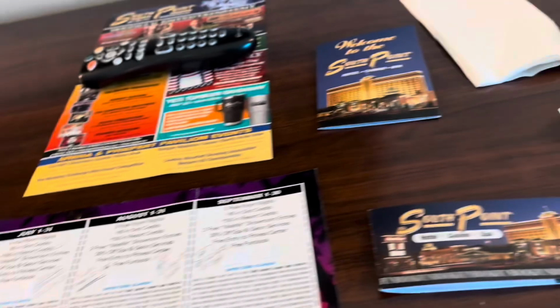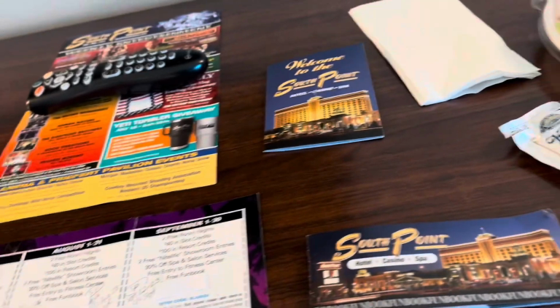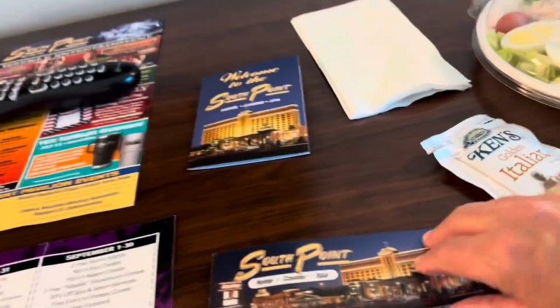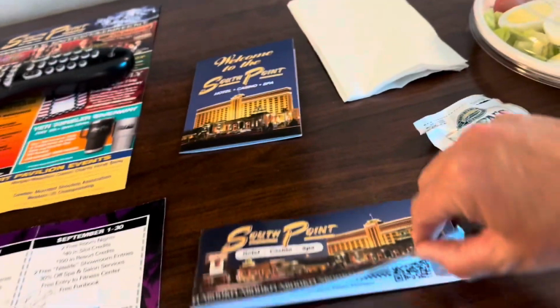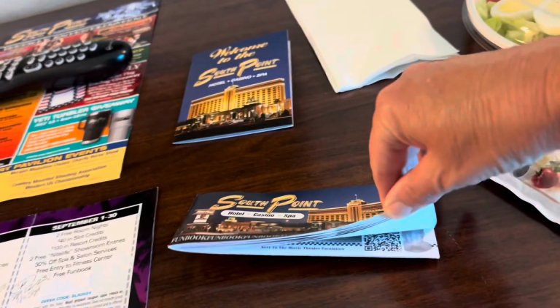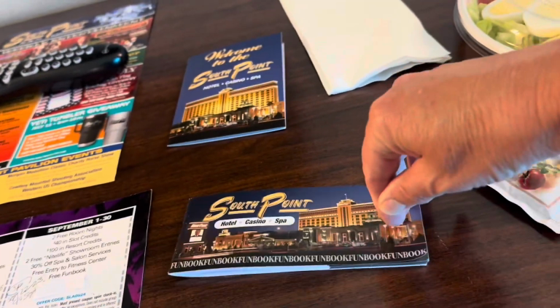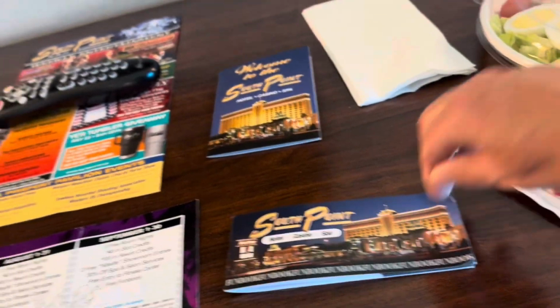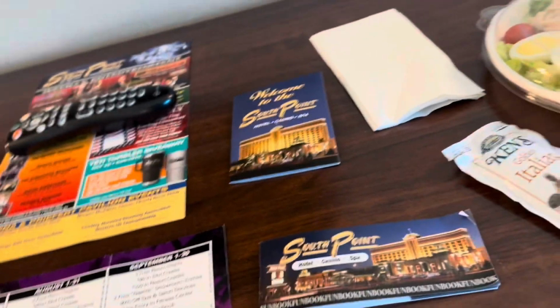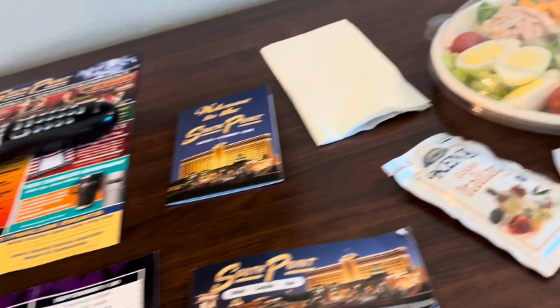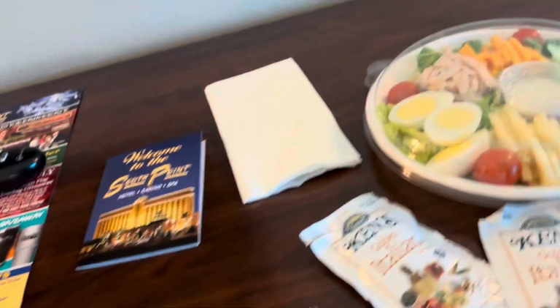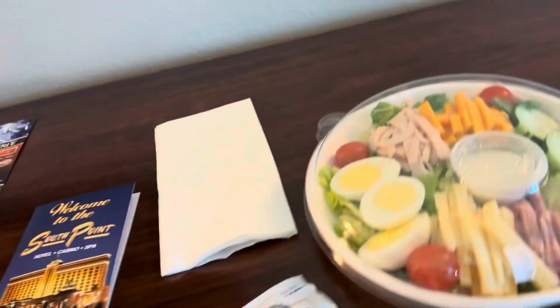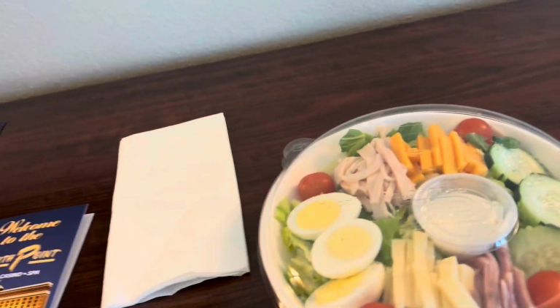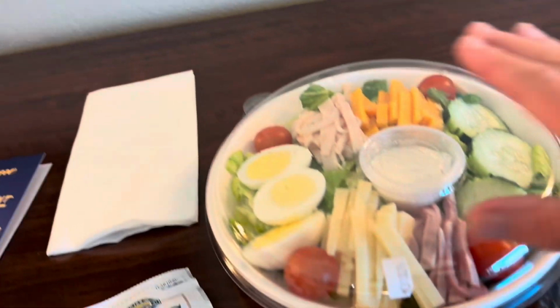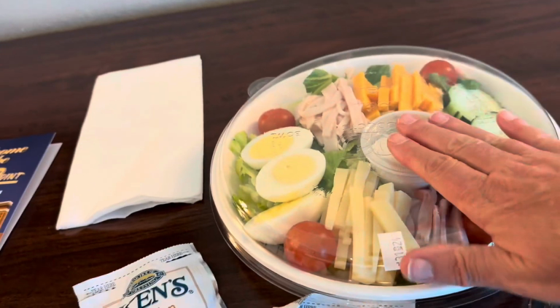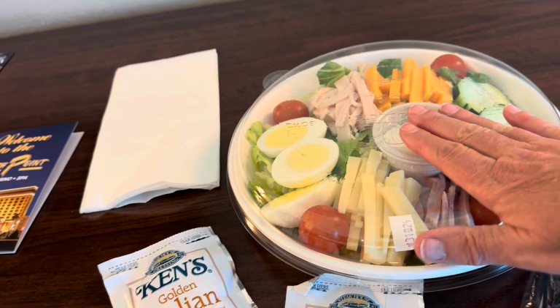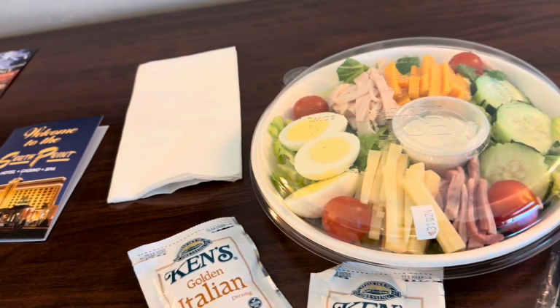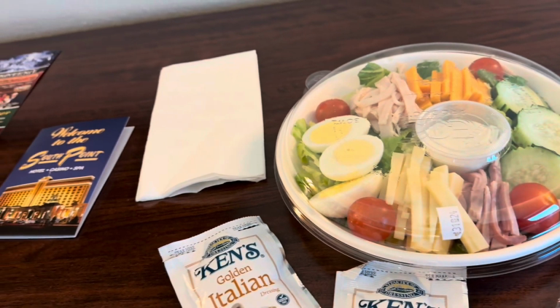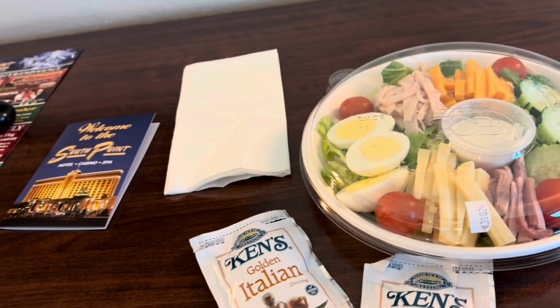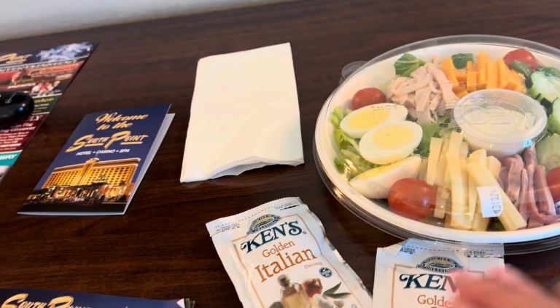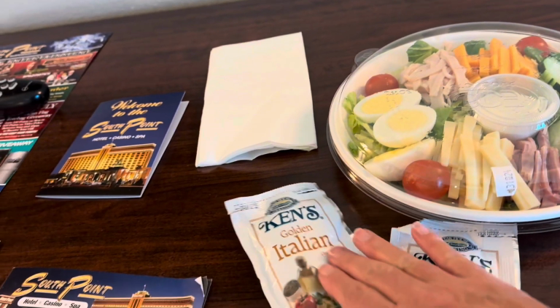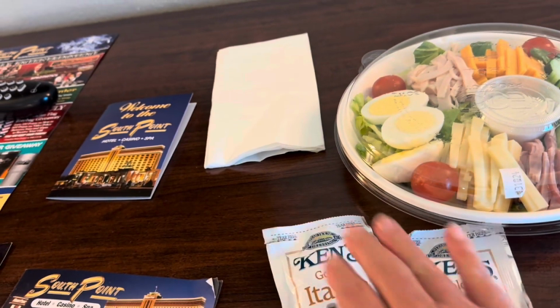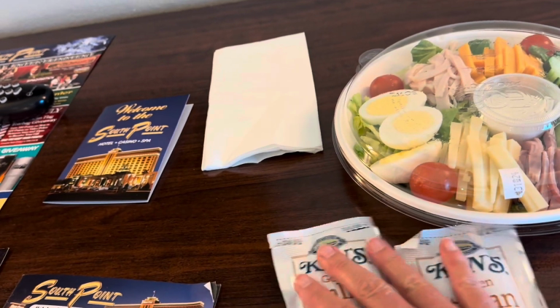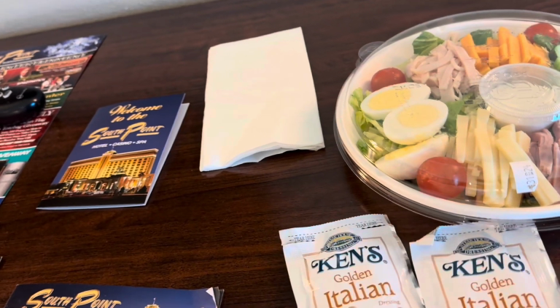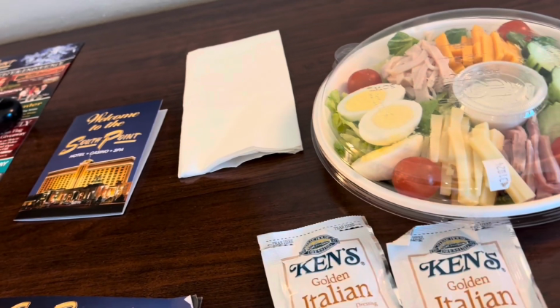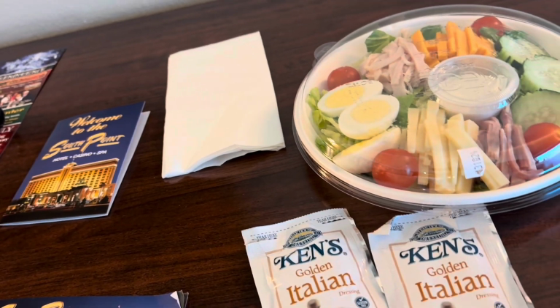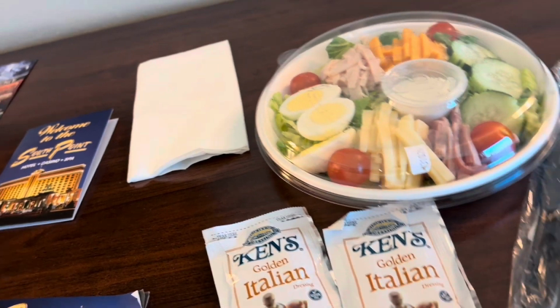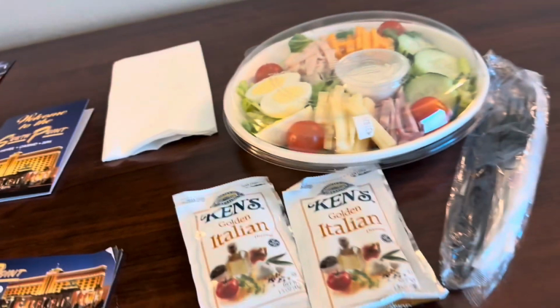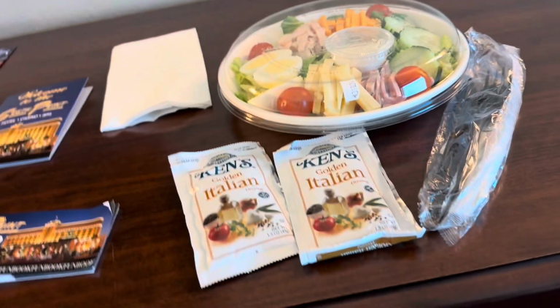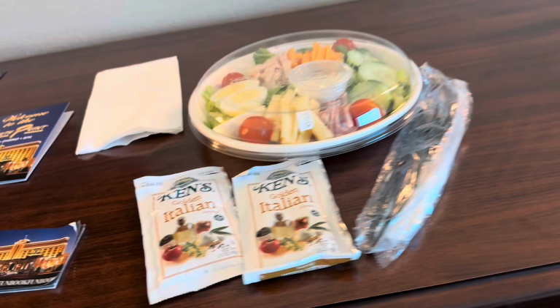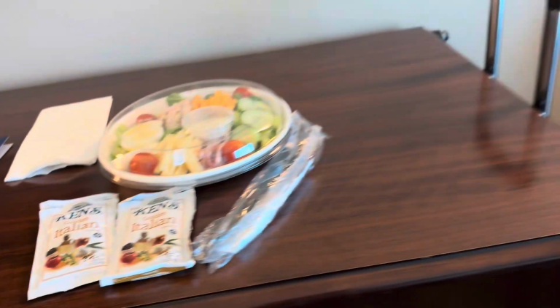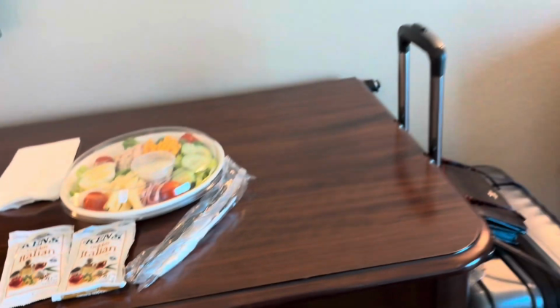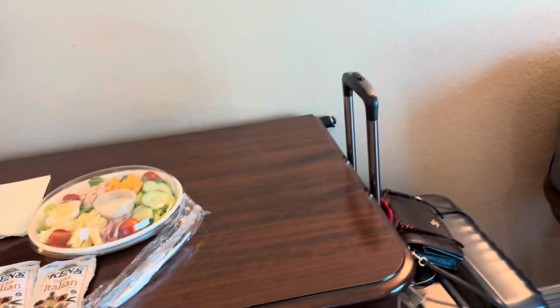You get a cute little fun book. The deli has a delicious salad for $7.95 — that's way good. It comes with good Italian dressing from Ken's. Not a sponsor.